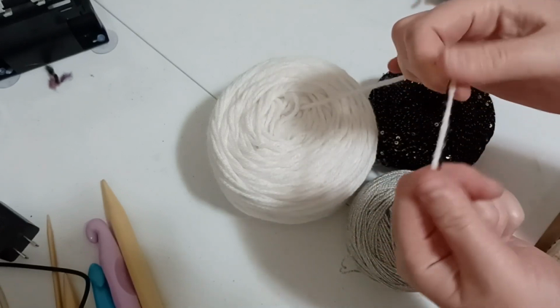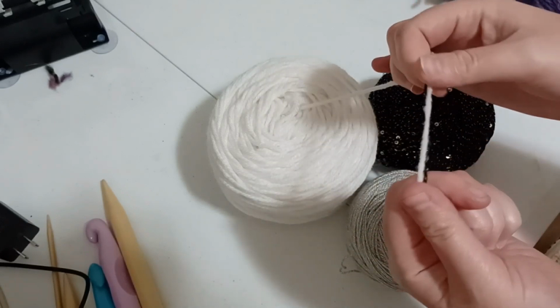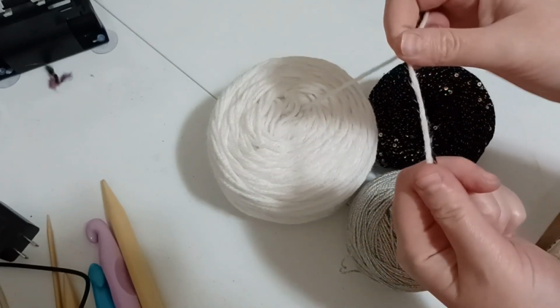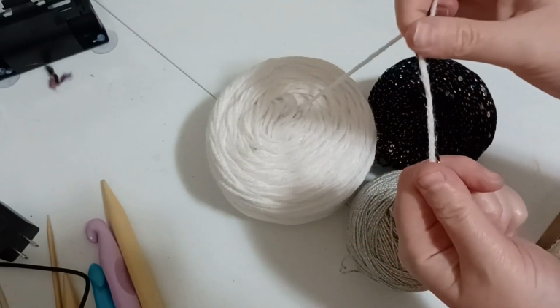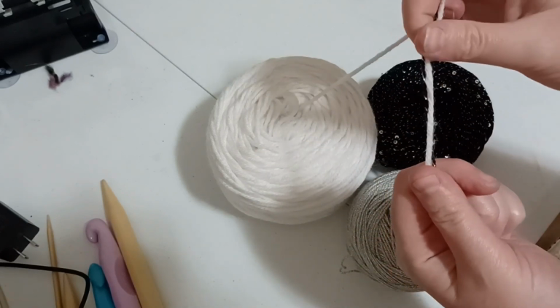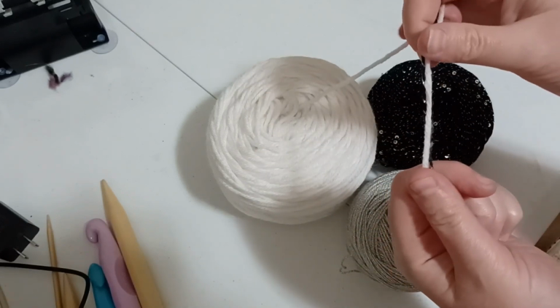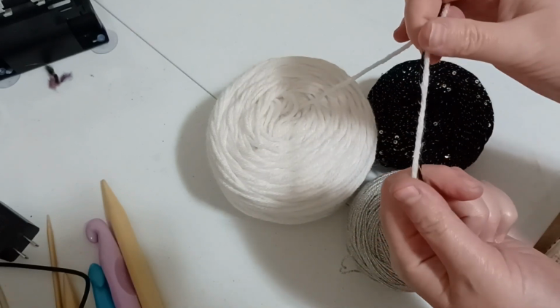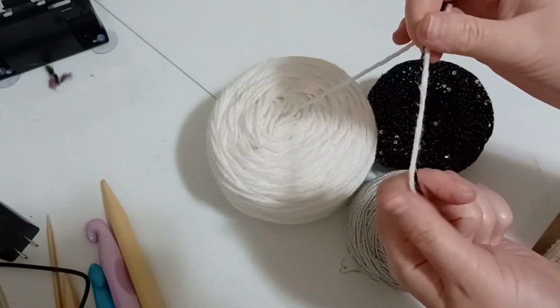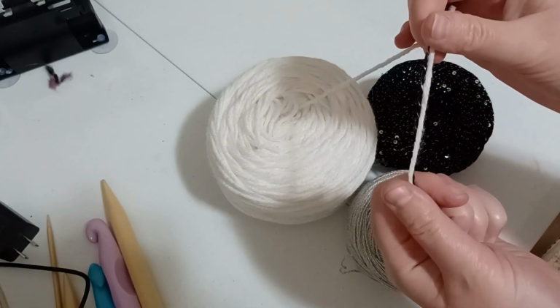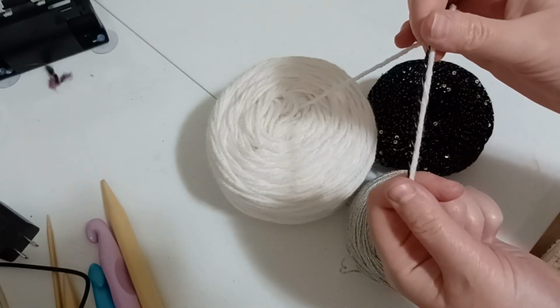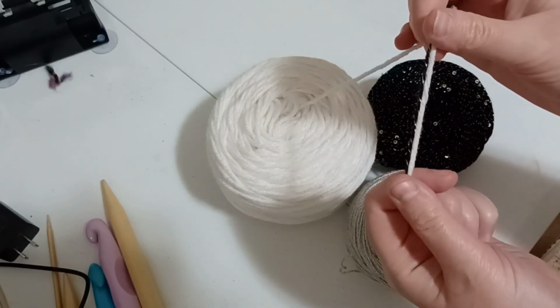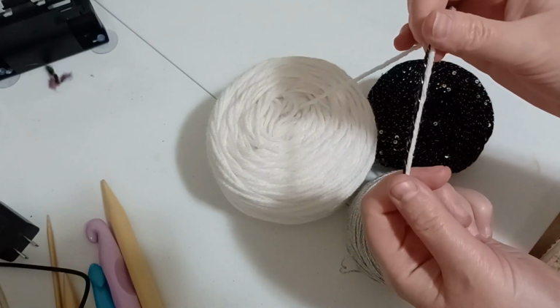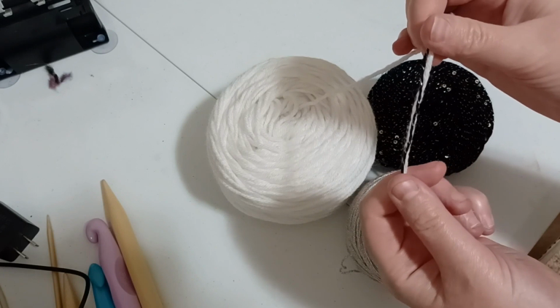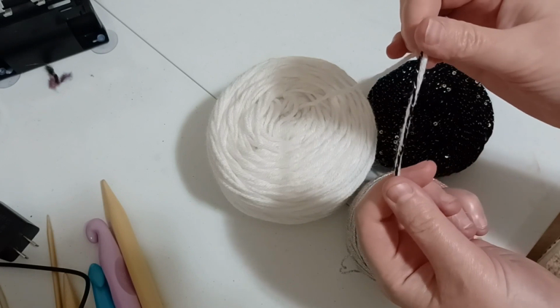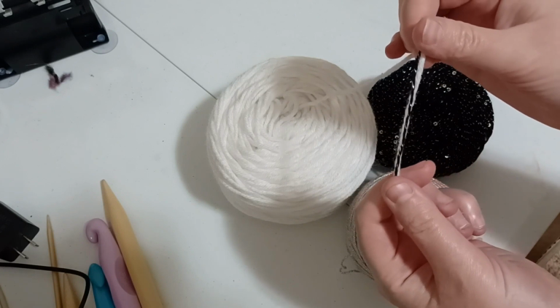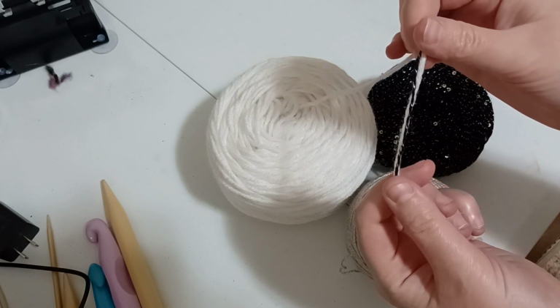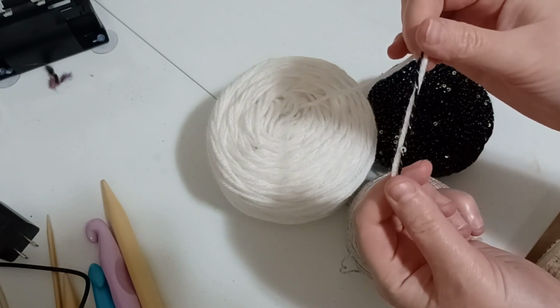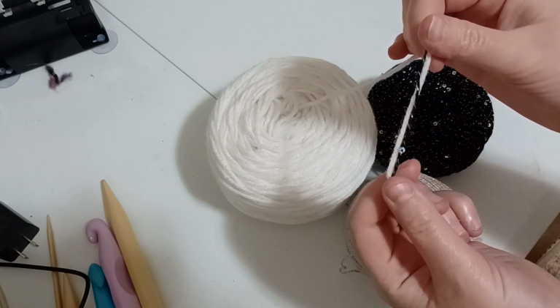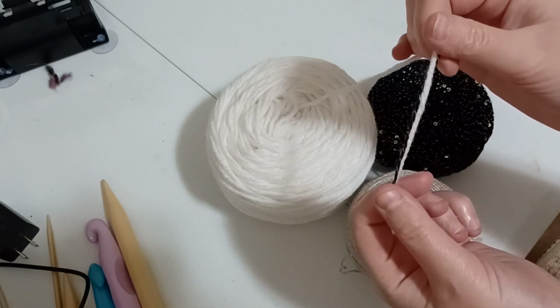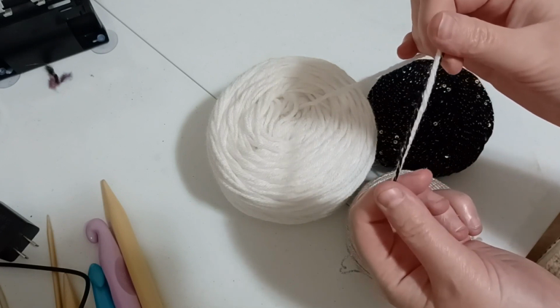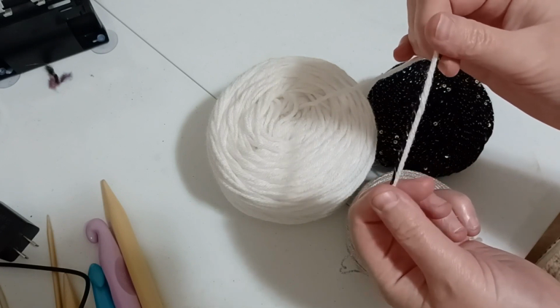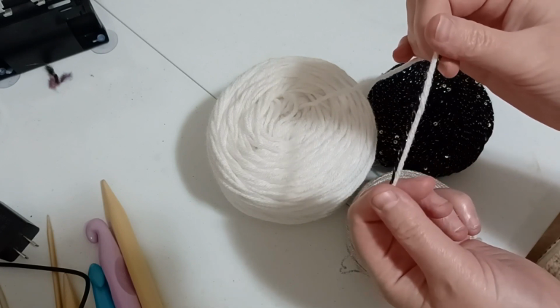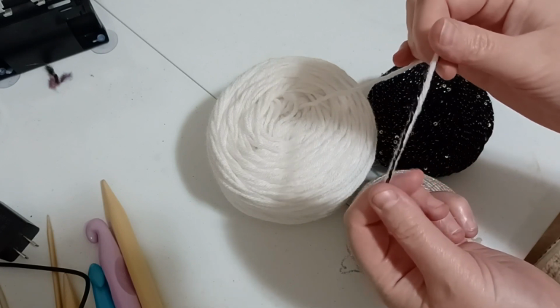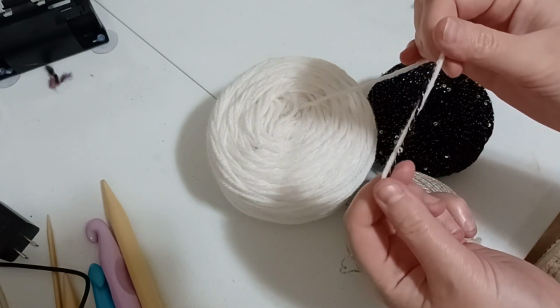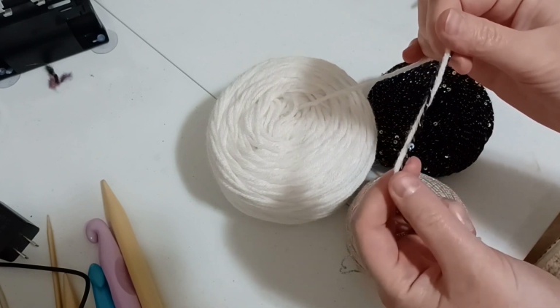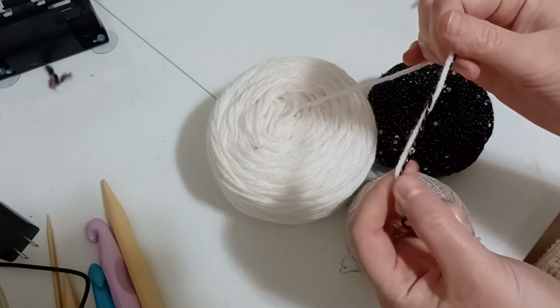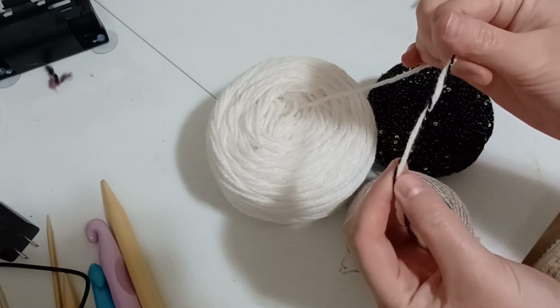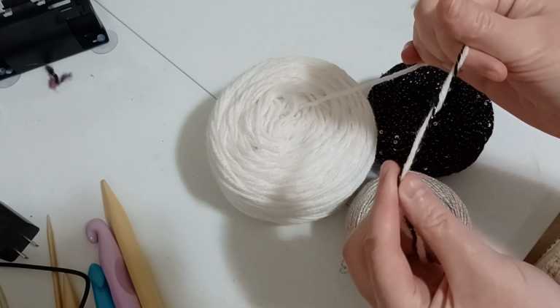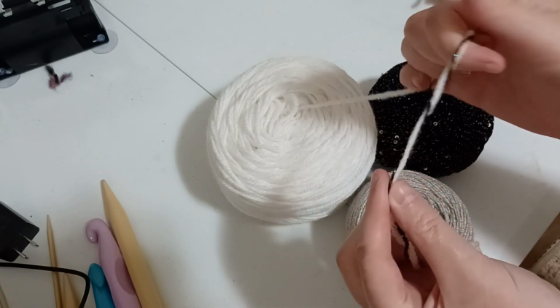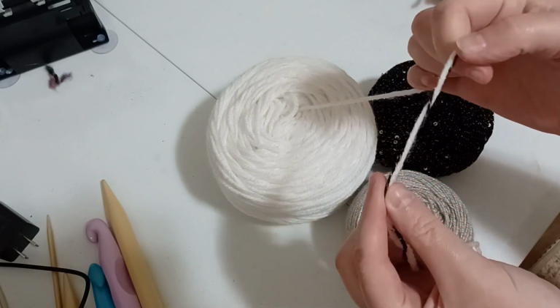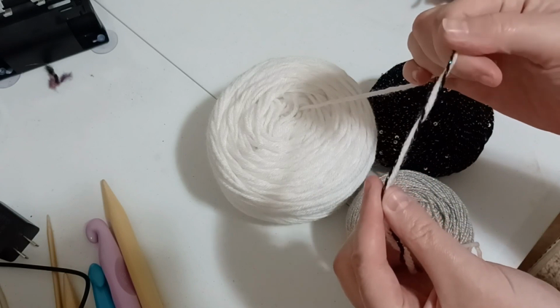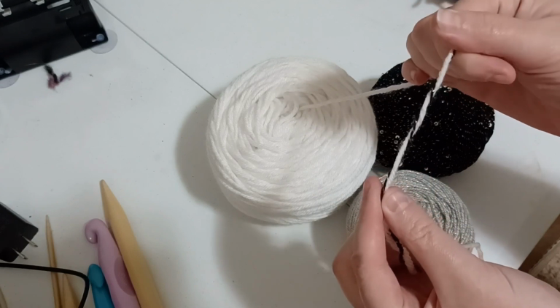Now go forth, happy crafting, make stuff sparkle, and I'll catch y'all in the next one. Take care.